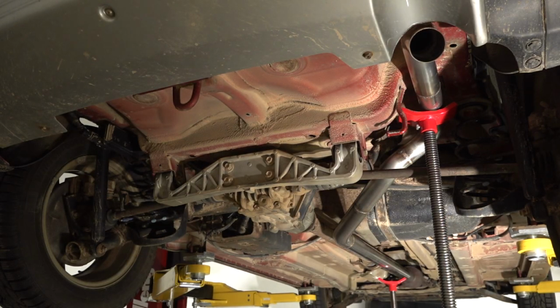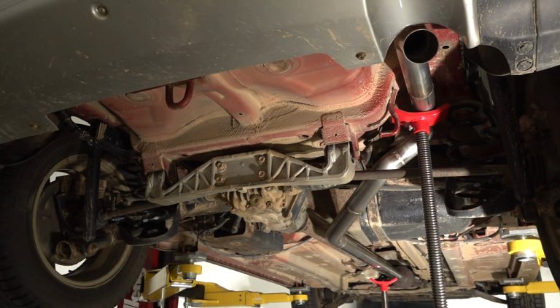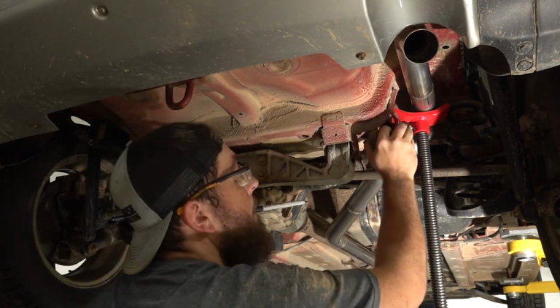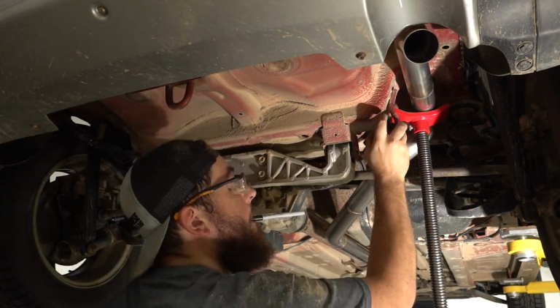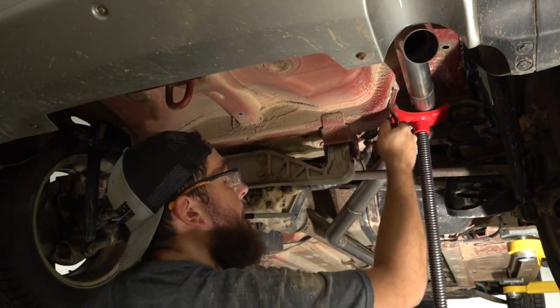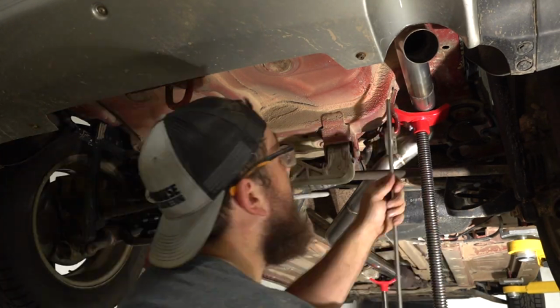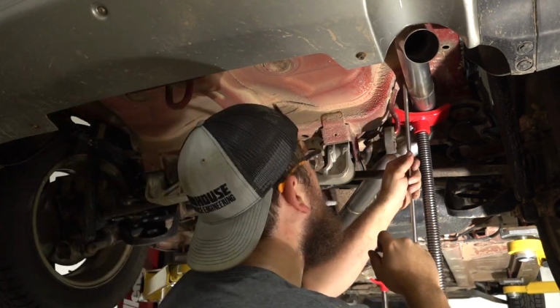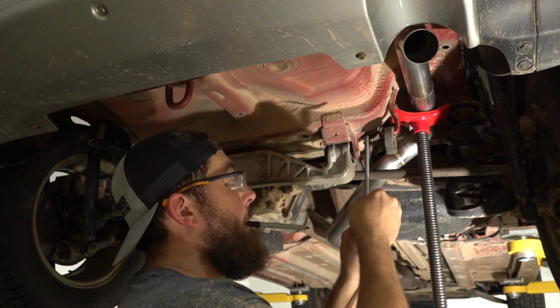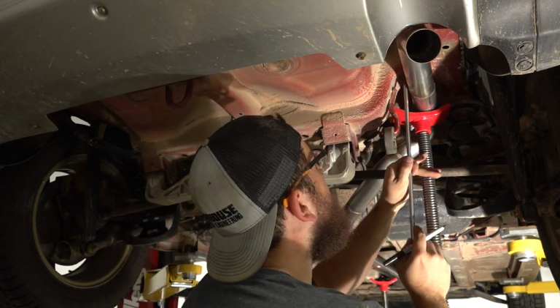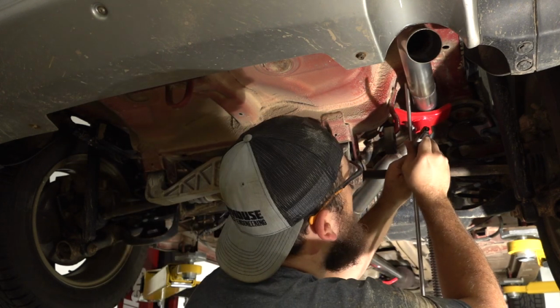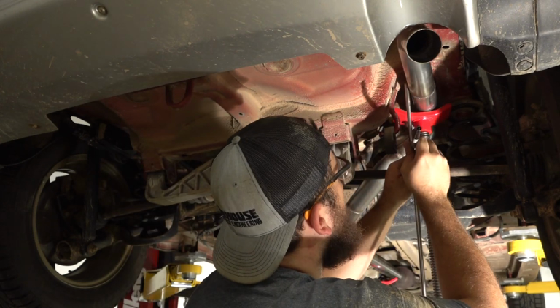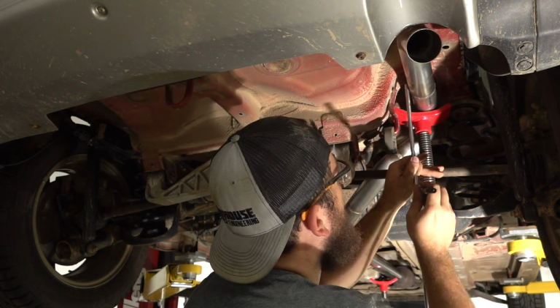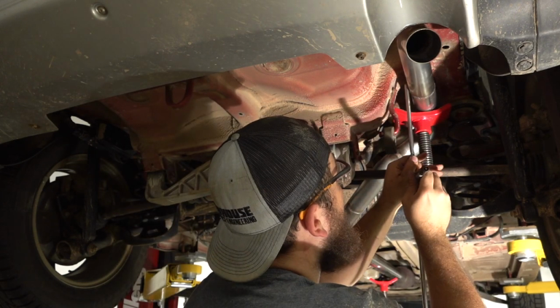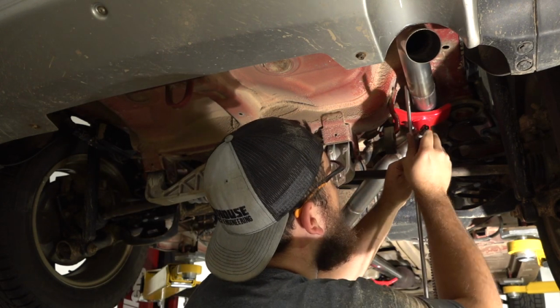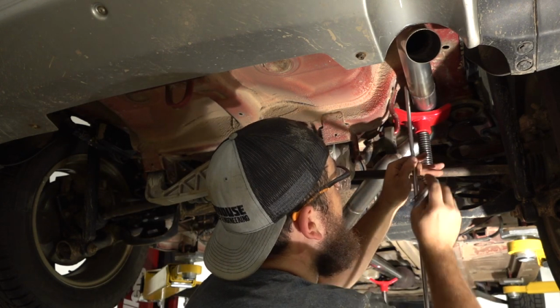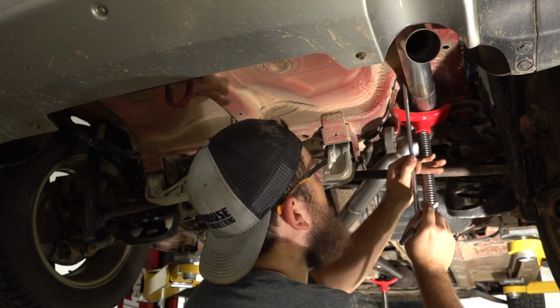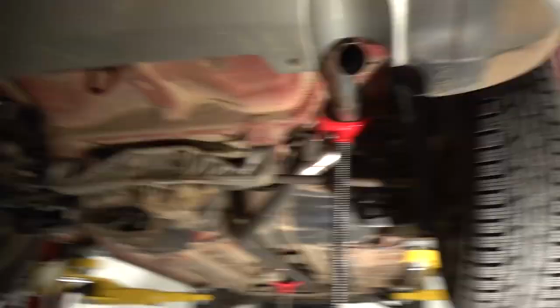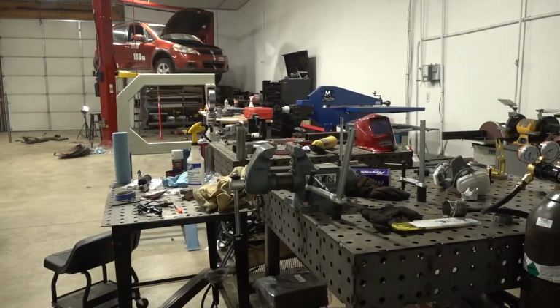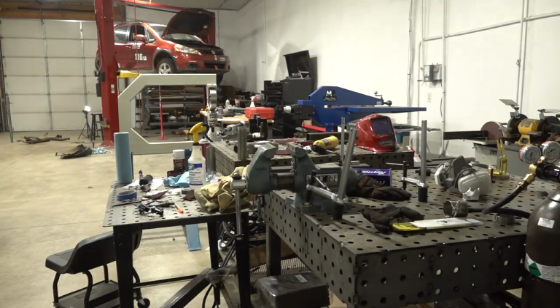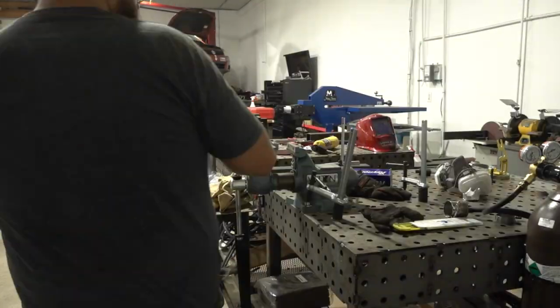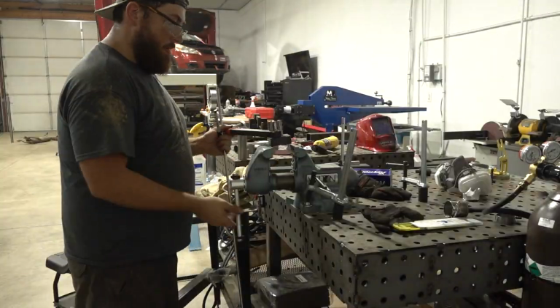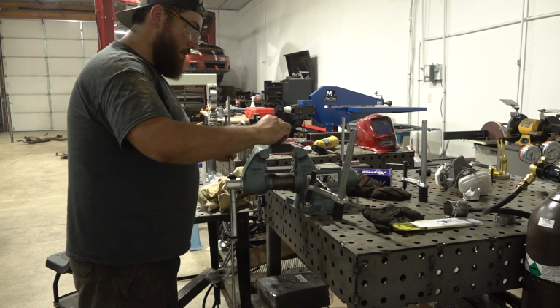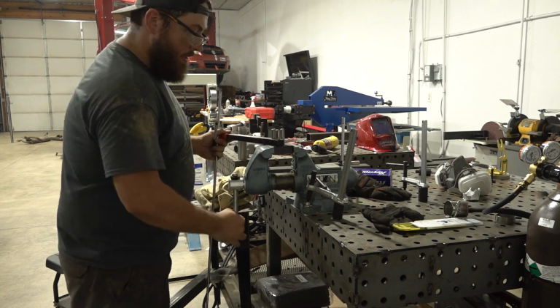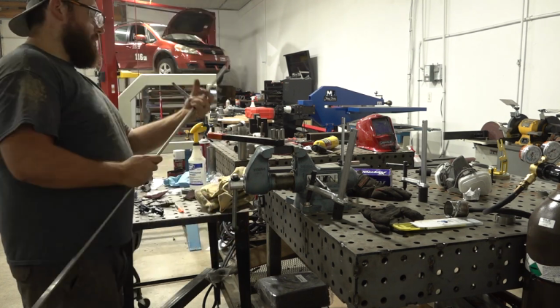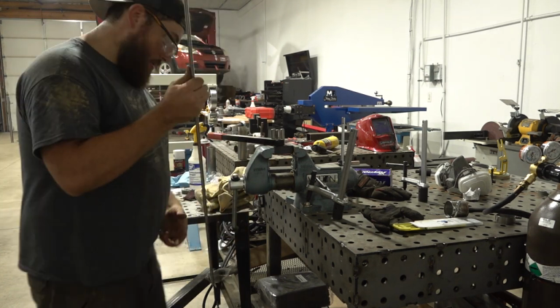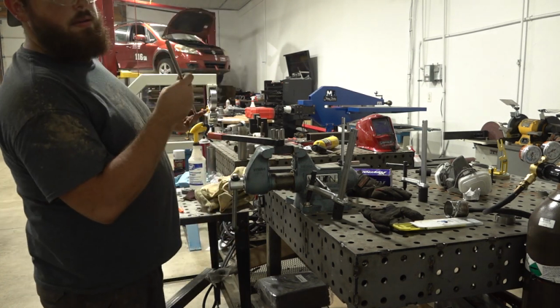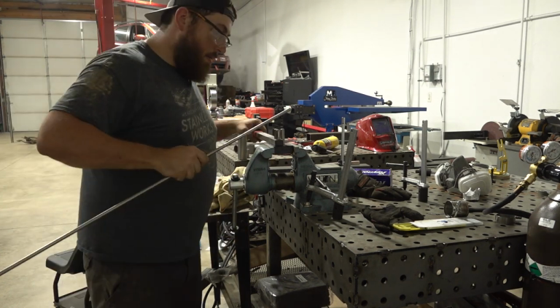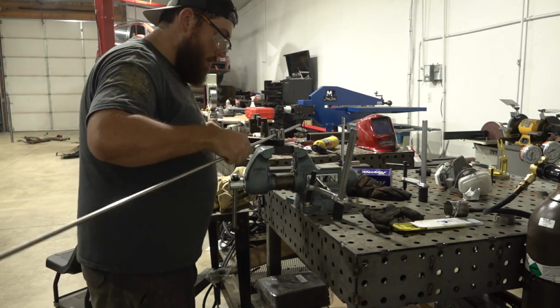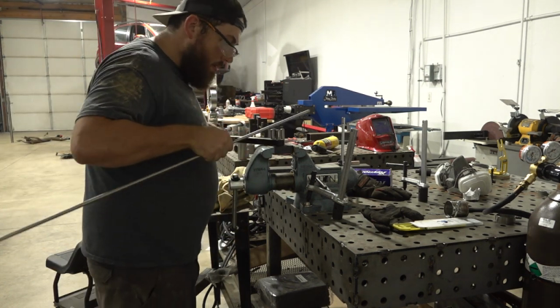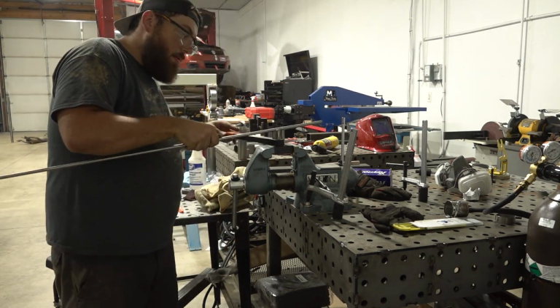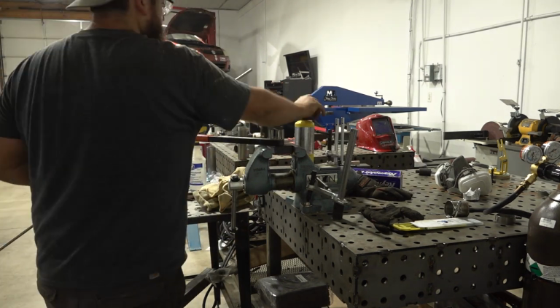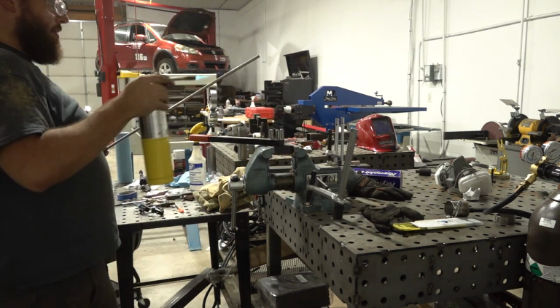With the exhaust fully welded, the last step before firing up Paprika is to install some exhaust hangers to keep the exhaust supported. I'm using some solid rod which I'll also have to preheat before trying to bend and then weld to the exhaust piping.